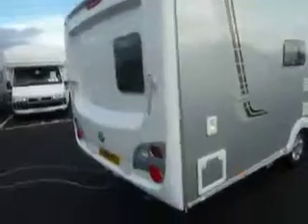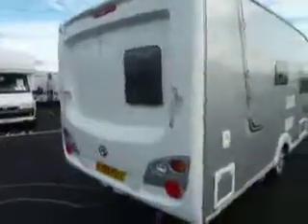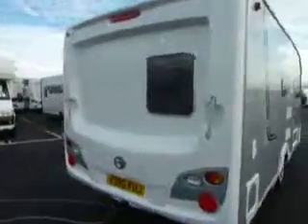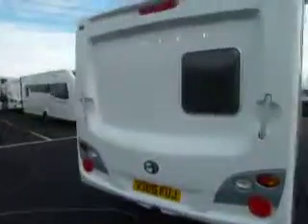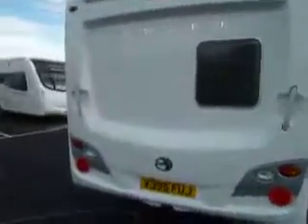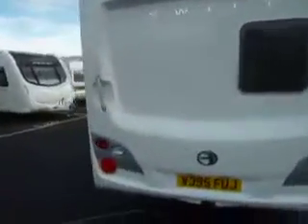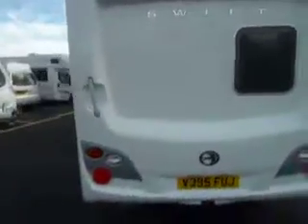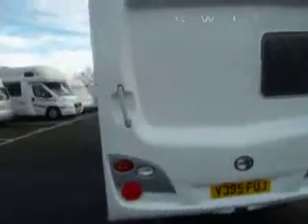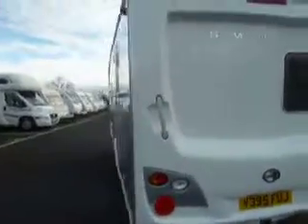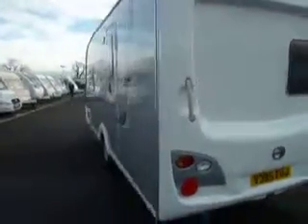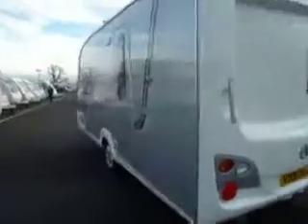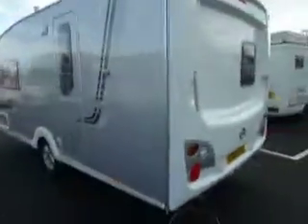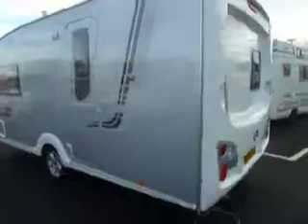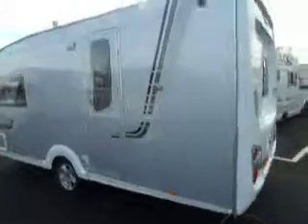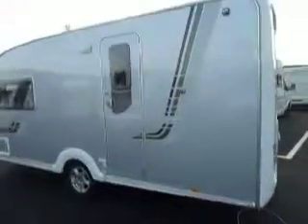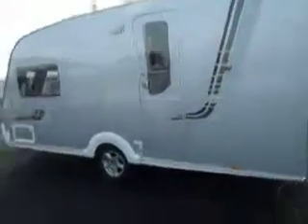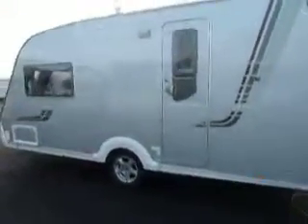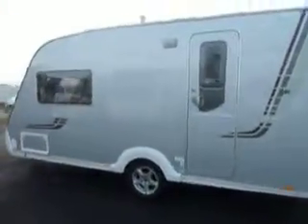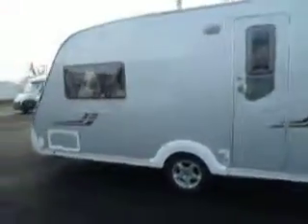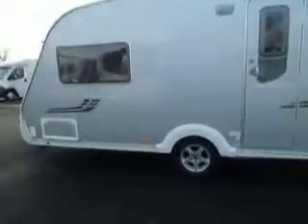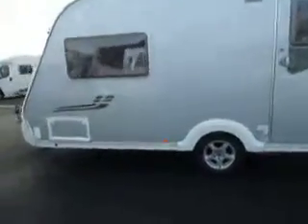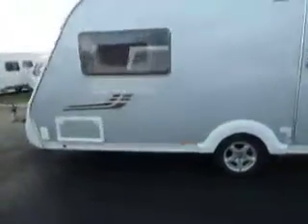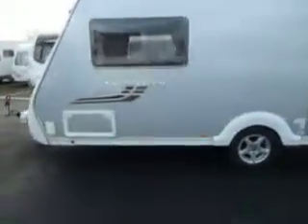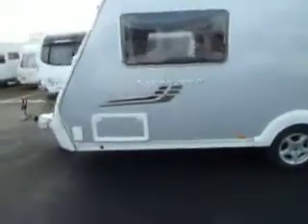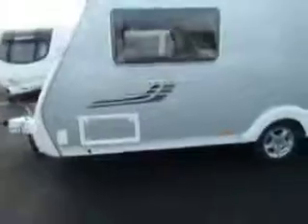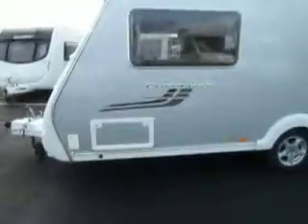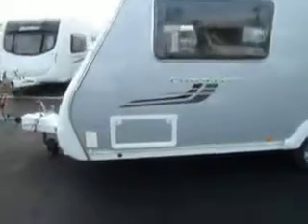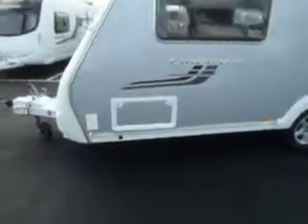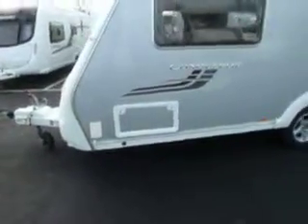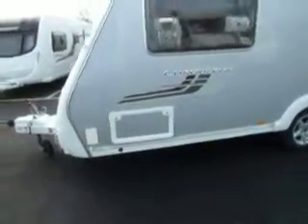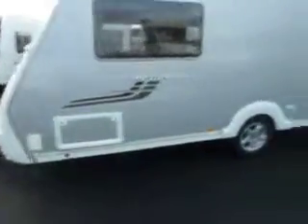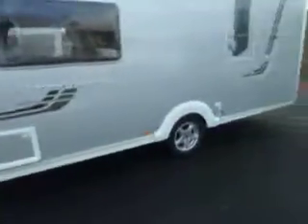Swing around. You can see there's a window in the back that's giving light into the end washroom. To the nearside of the van we've got a locker at the front which has got power to the awning and also a gas barbecue point.